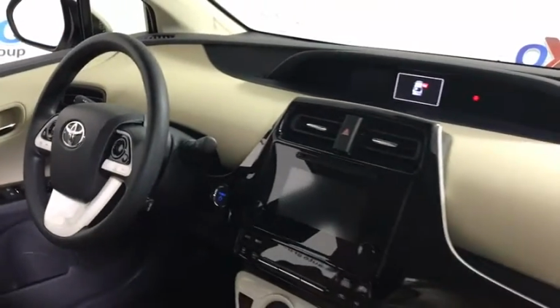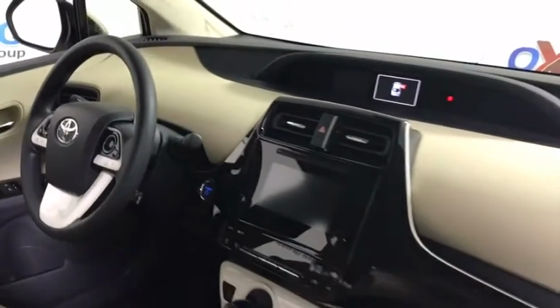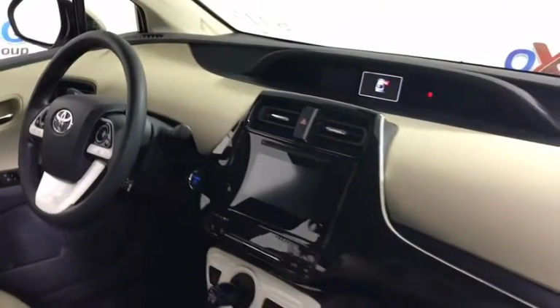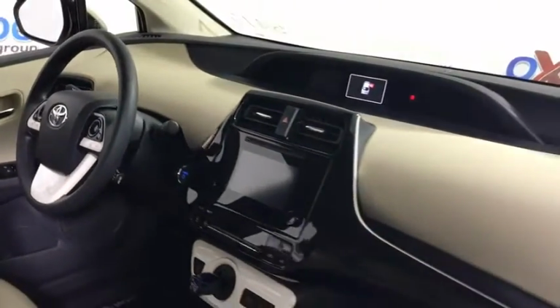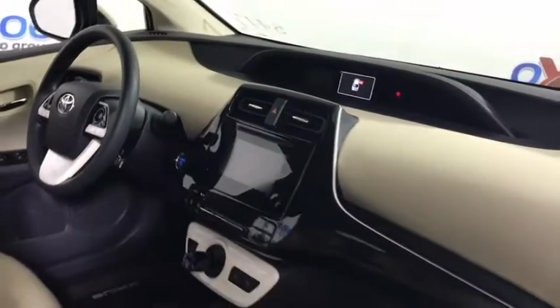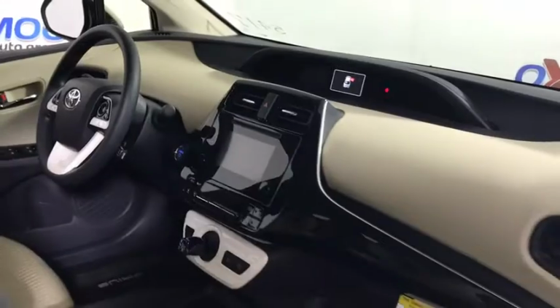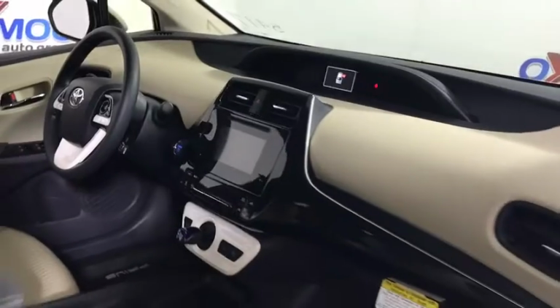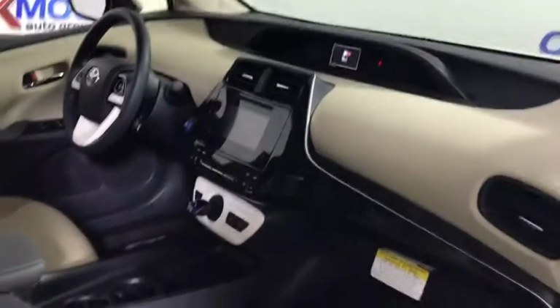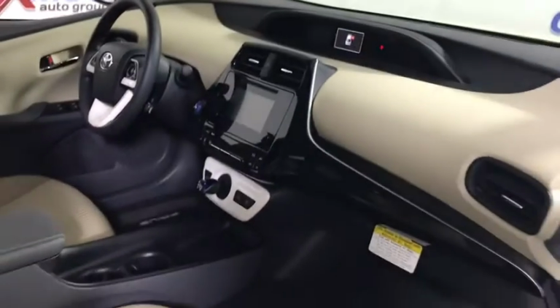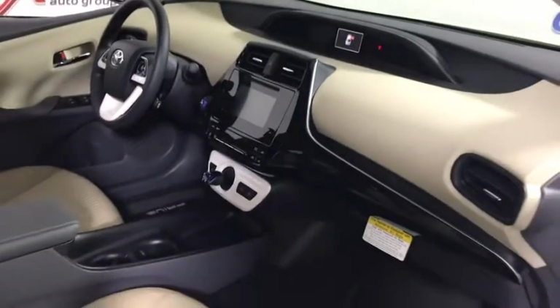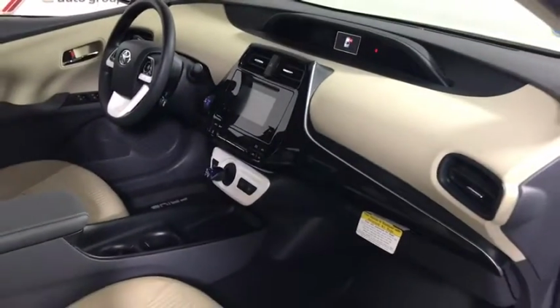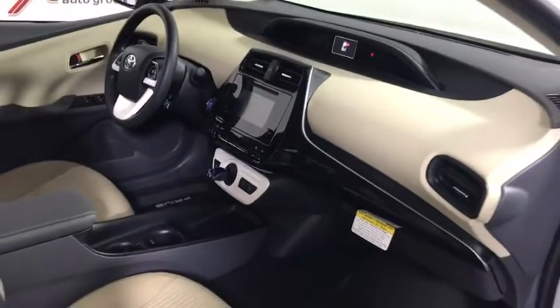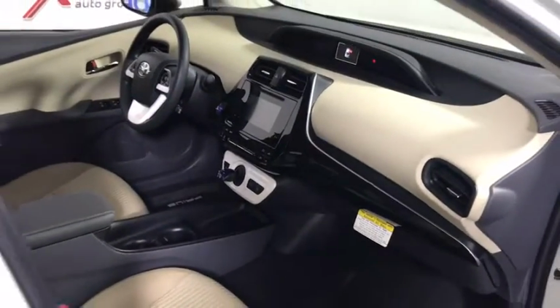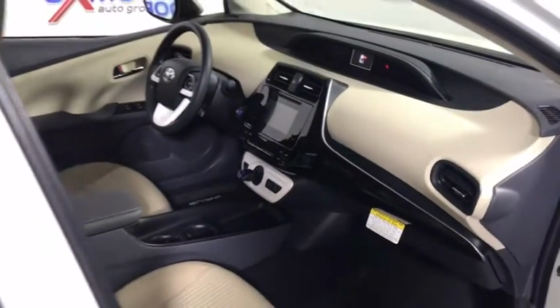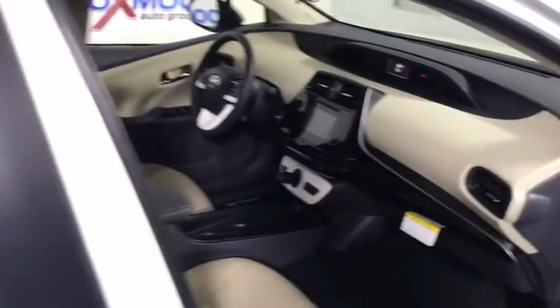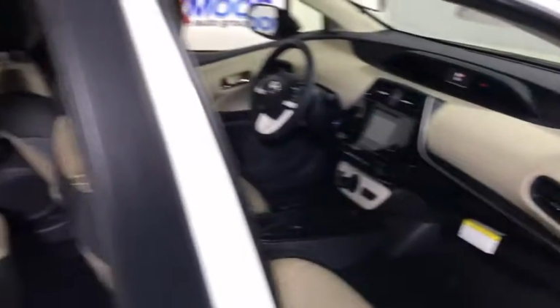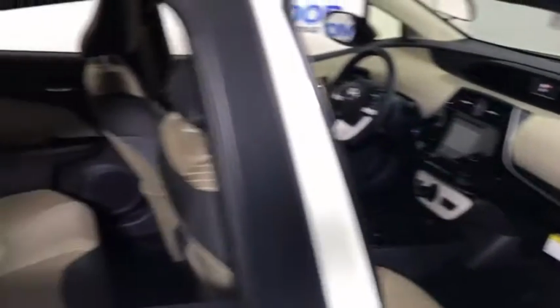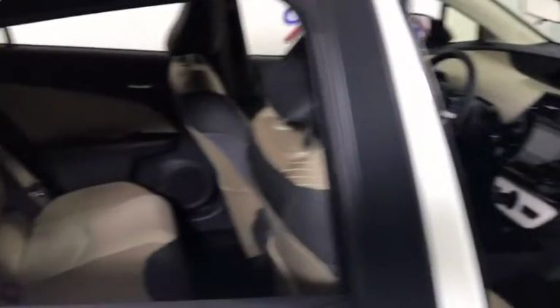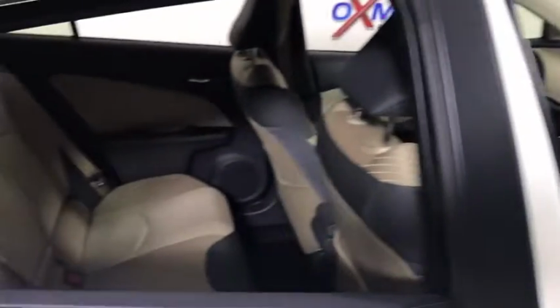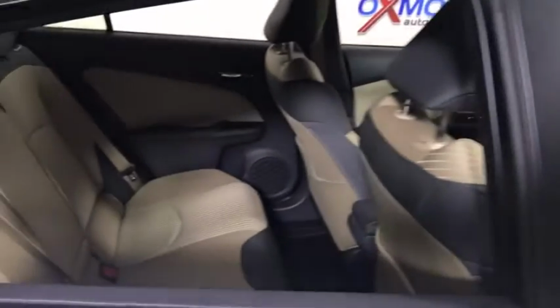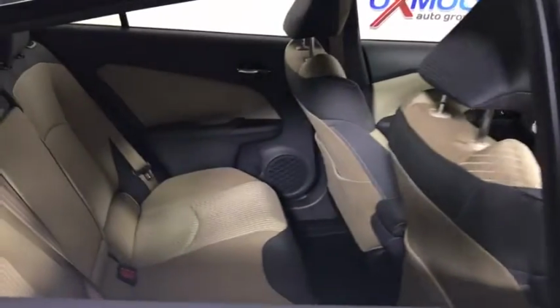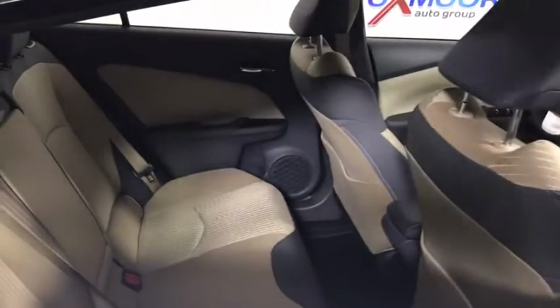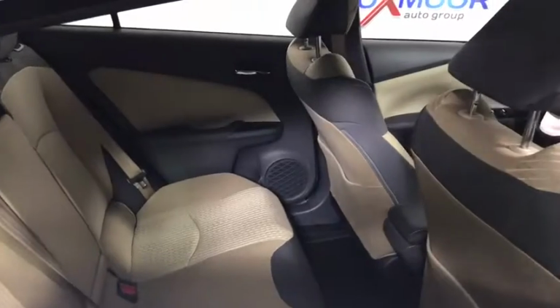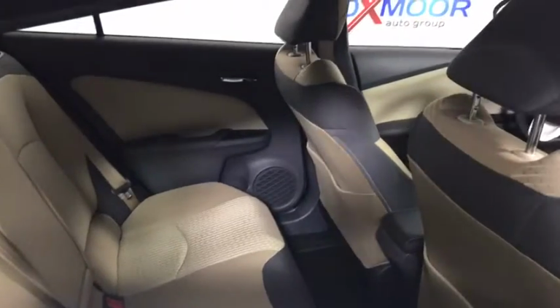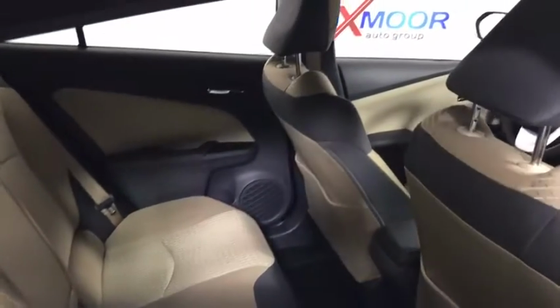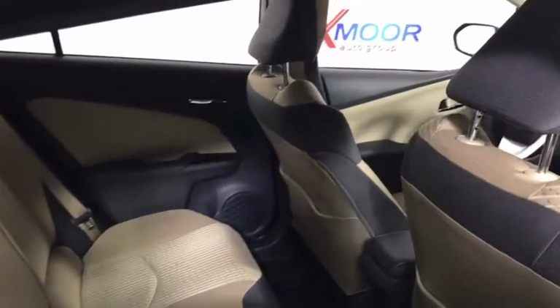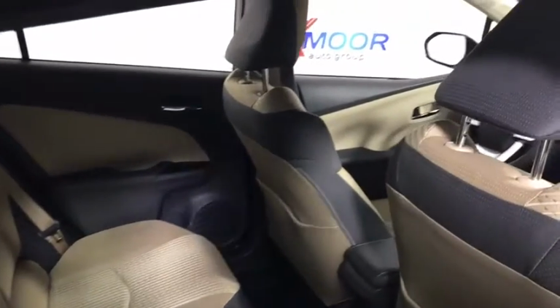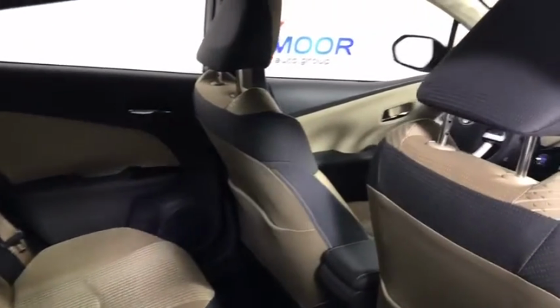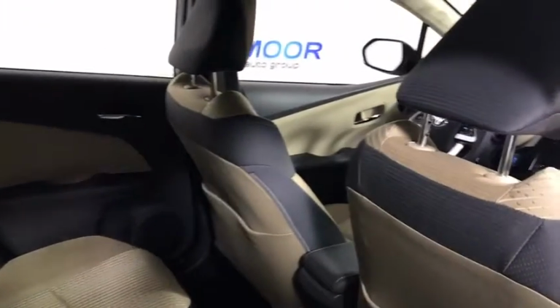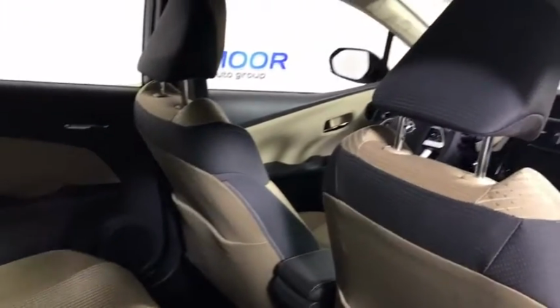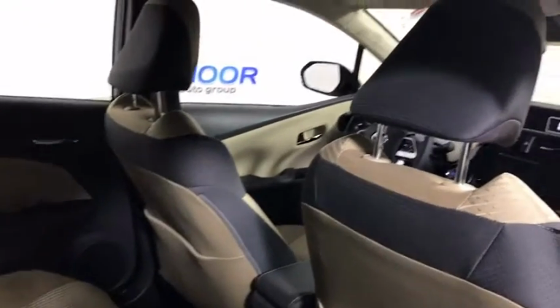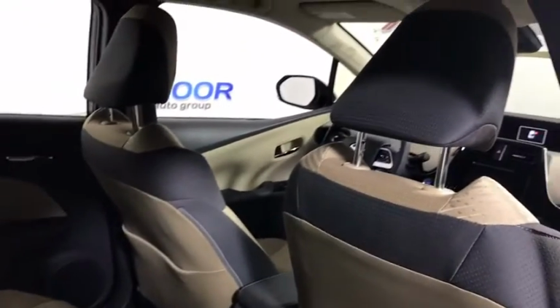Panic alarm, overhead console, brake assist, remote keyless entry, rear window wiper, front reading lamps, tilt steering wheel, front bucket seat, driver vanity mirror.